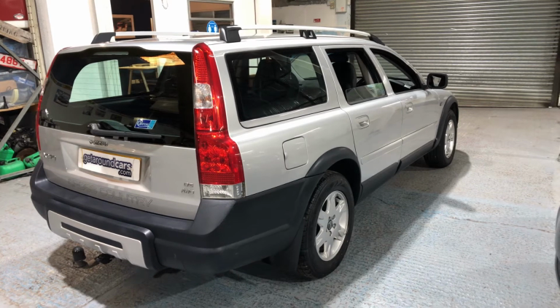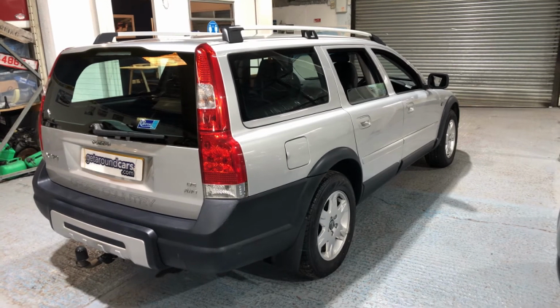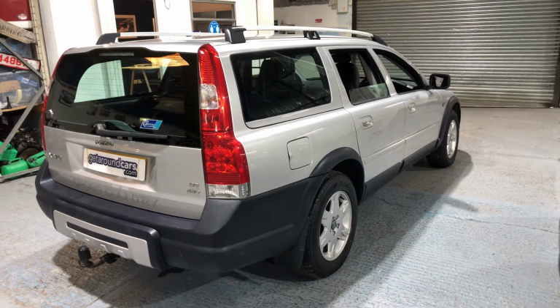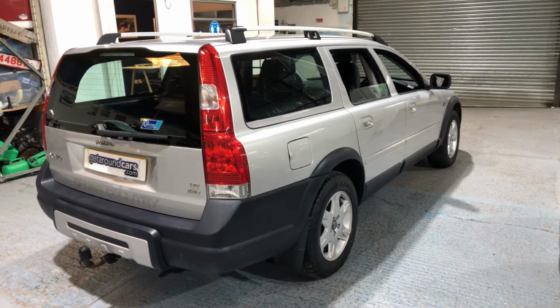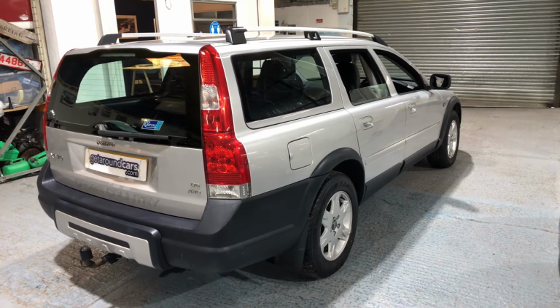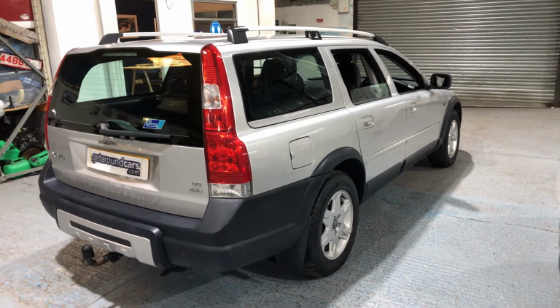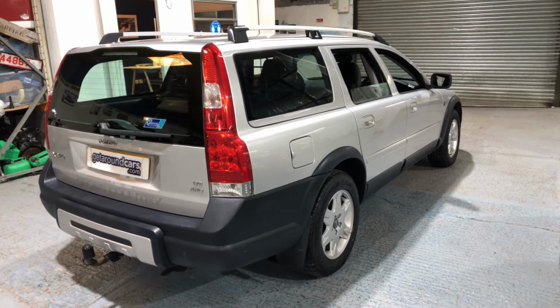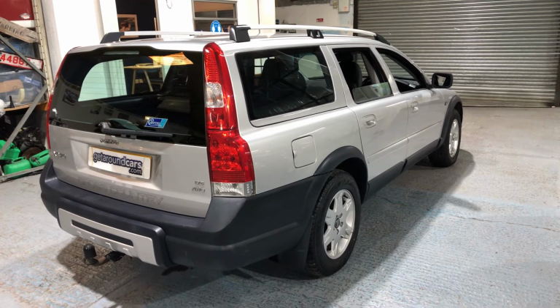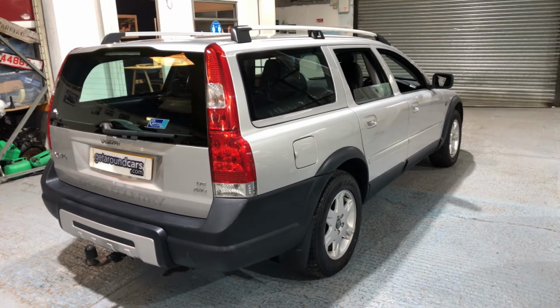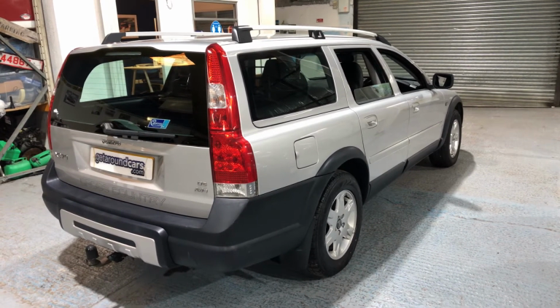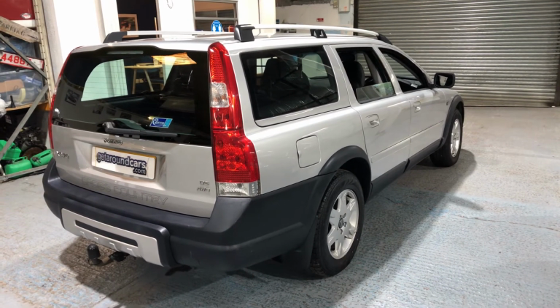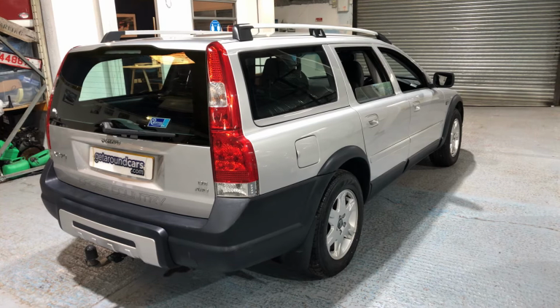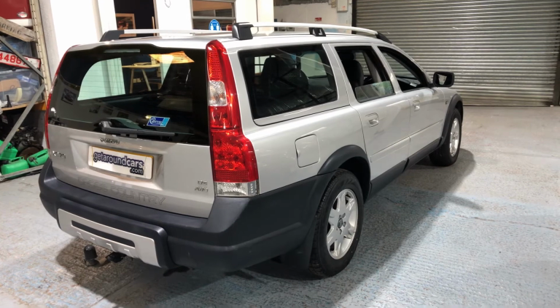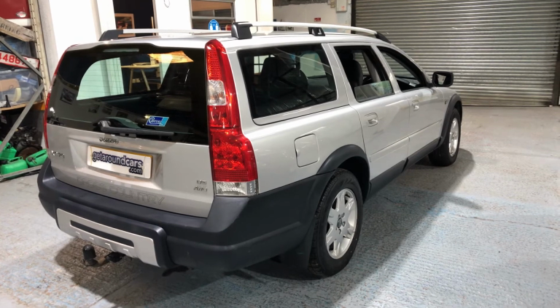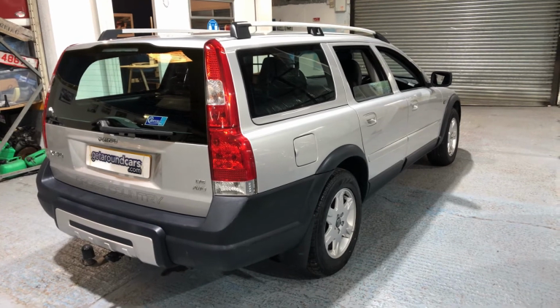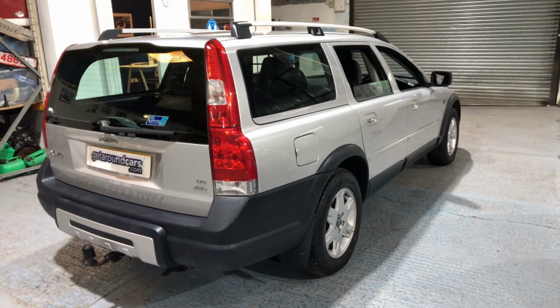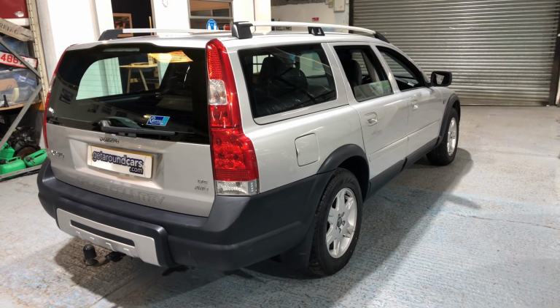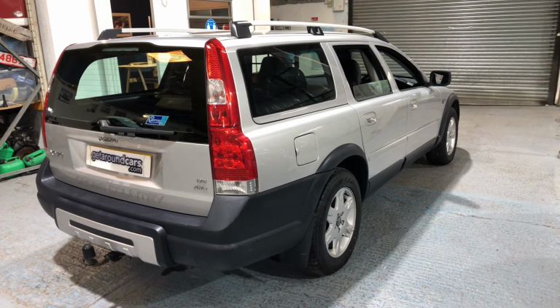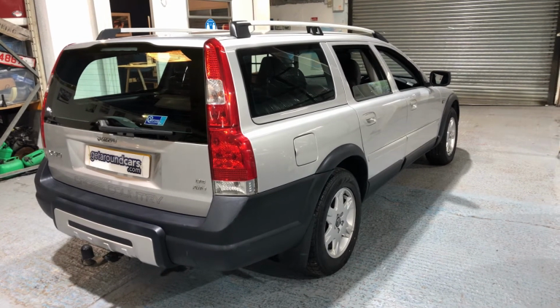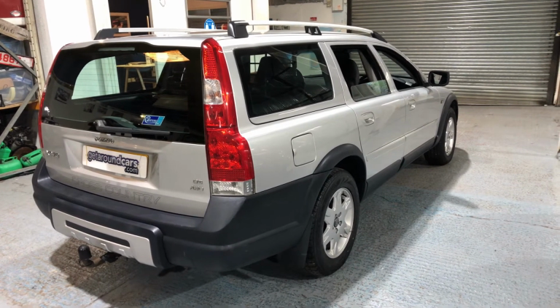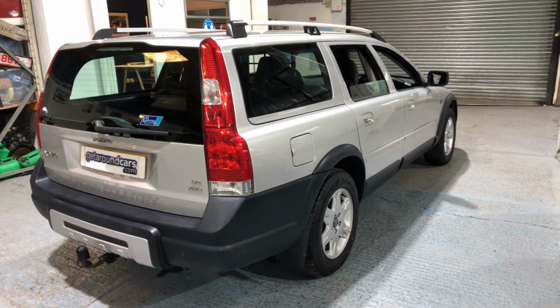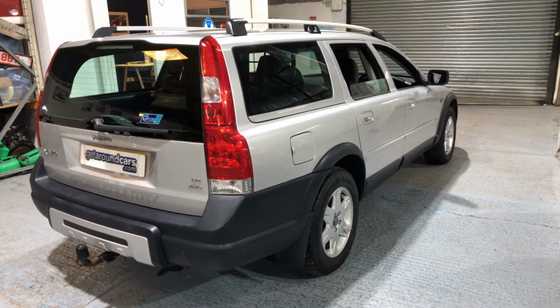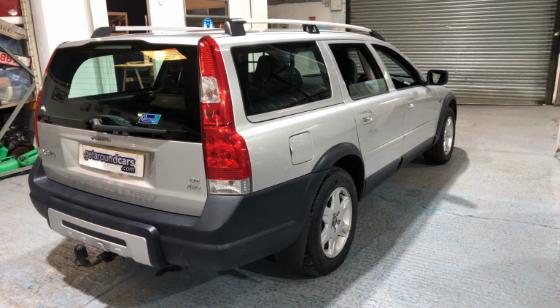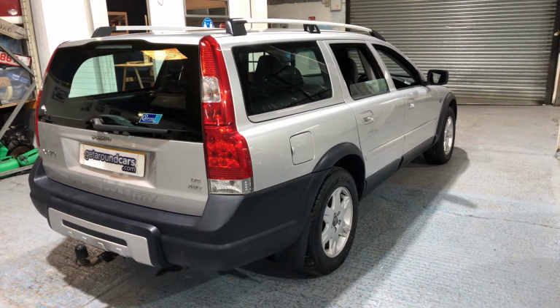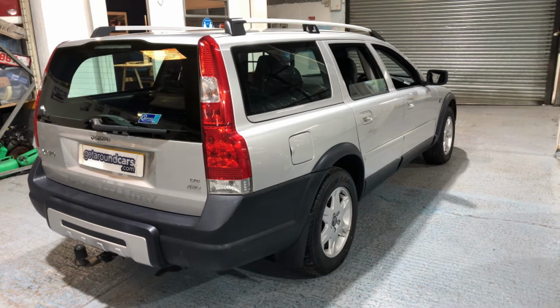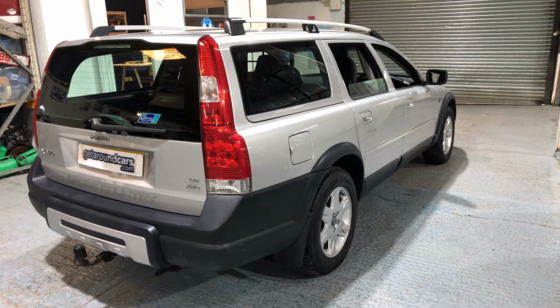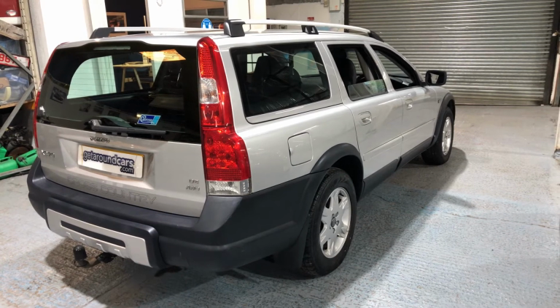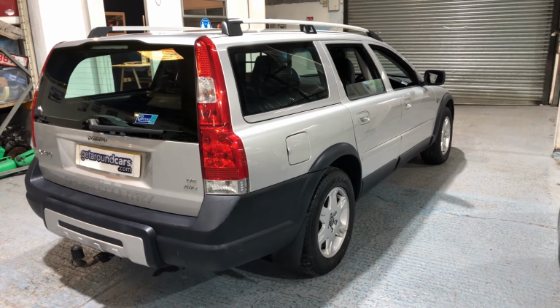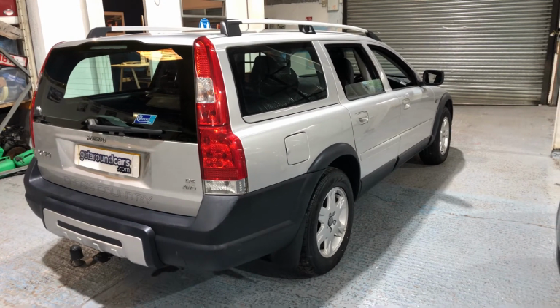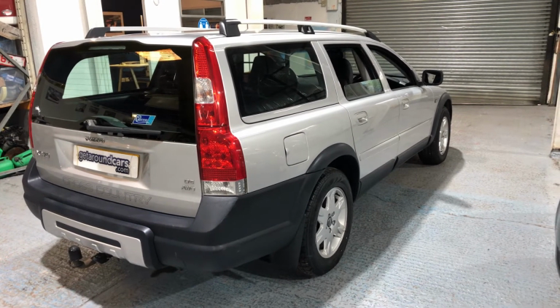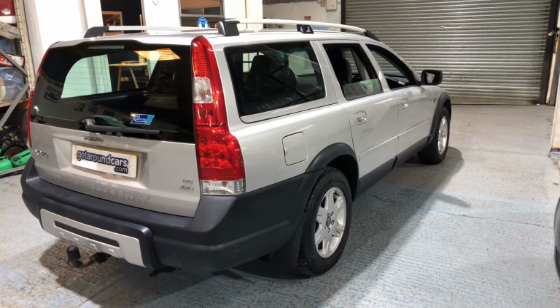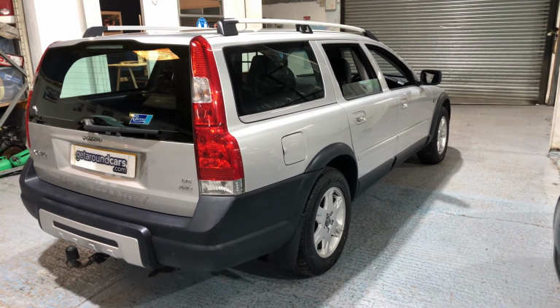All our vehicles carry a three-month parts and labour warranty. If you want to extend it to 12 months, you can. If you're concerned about the coronavirus, please don't worry — all our vehicles have been fully sanitised for everyone's protection.